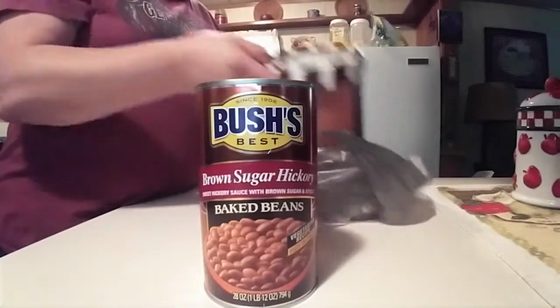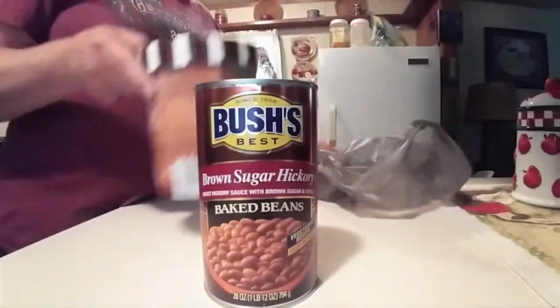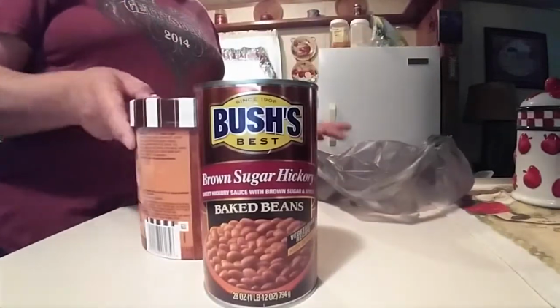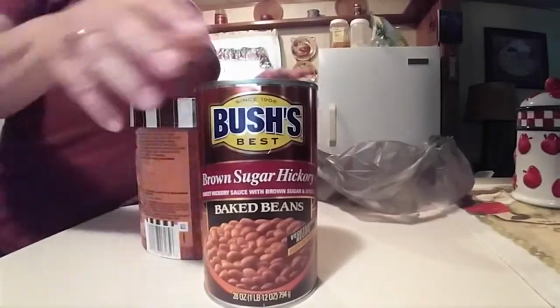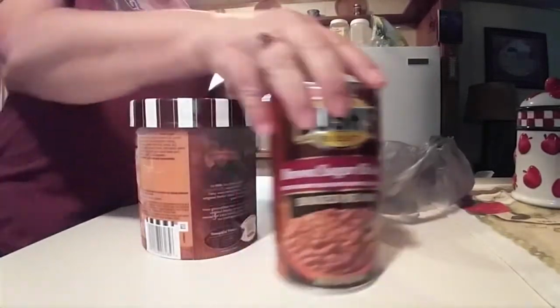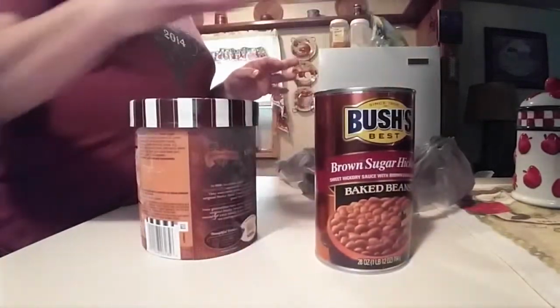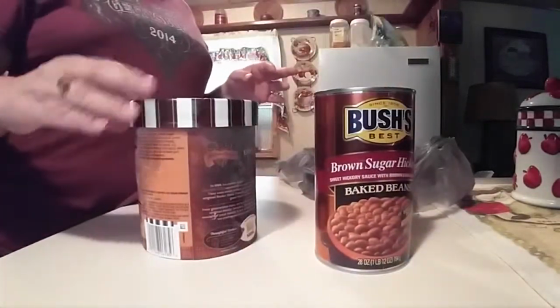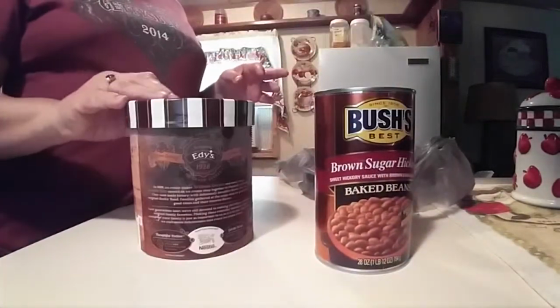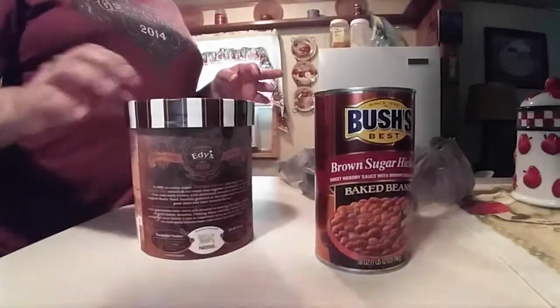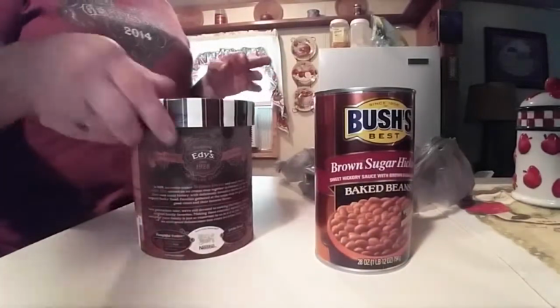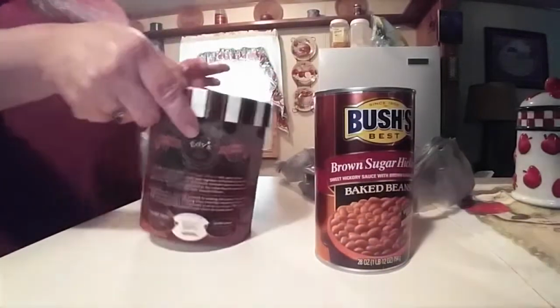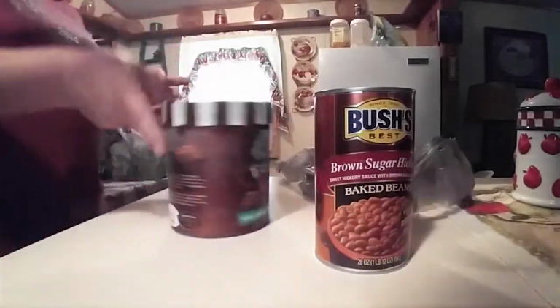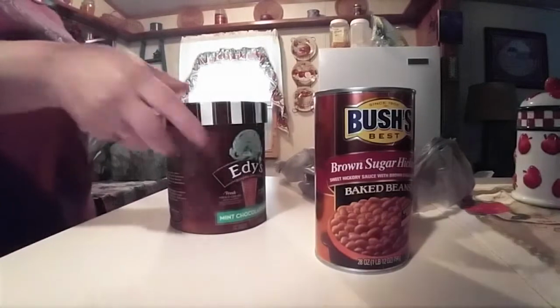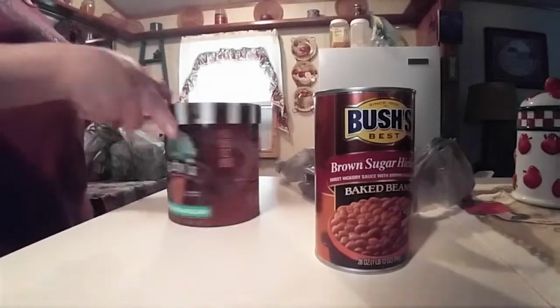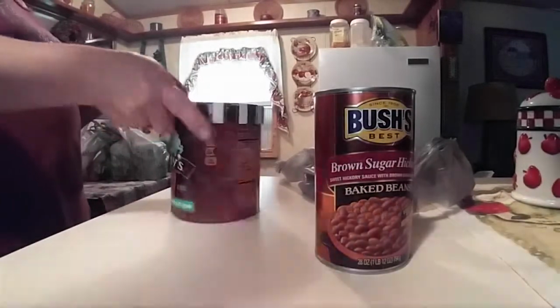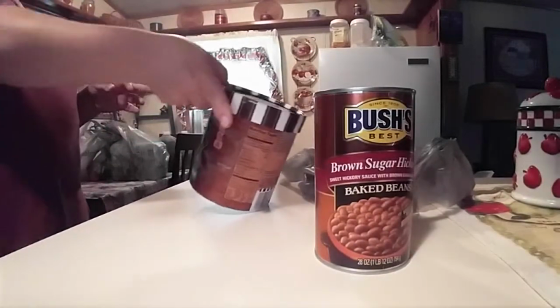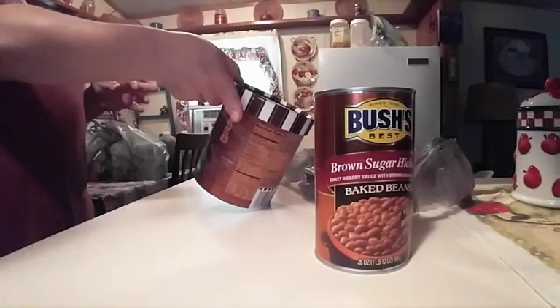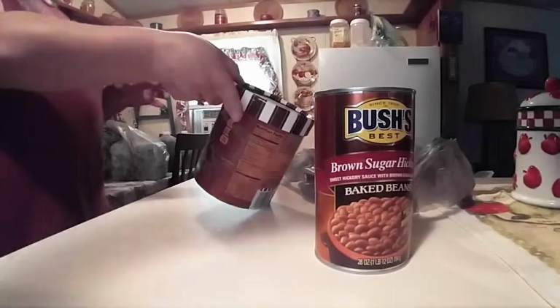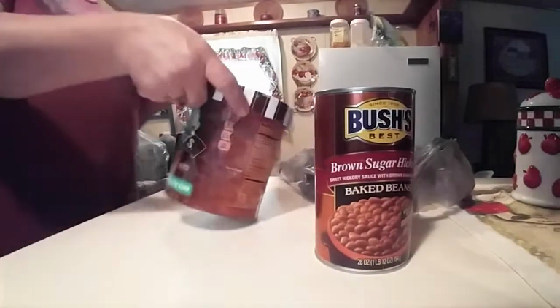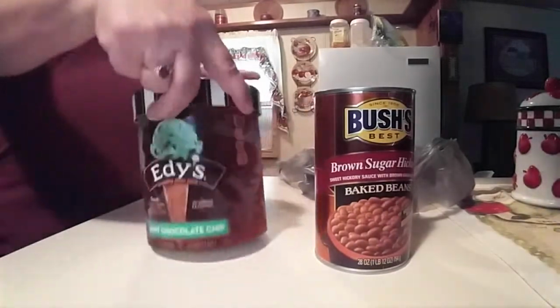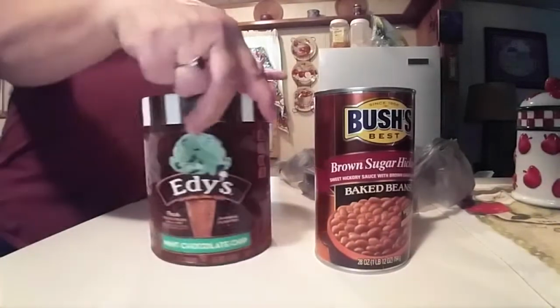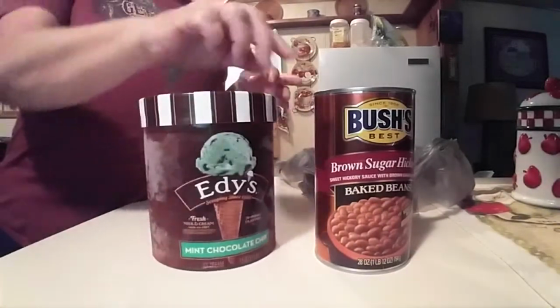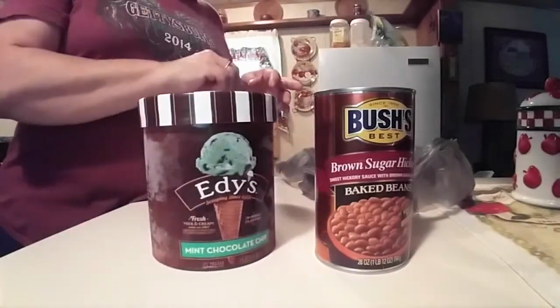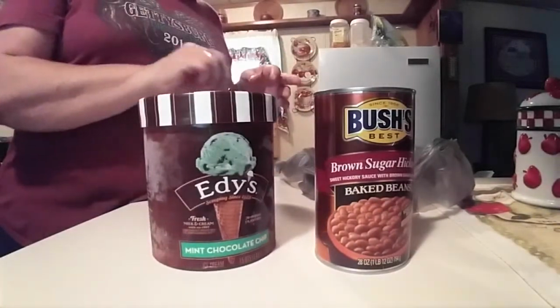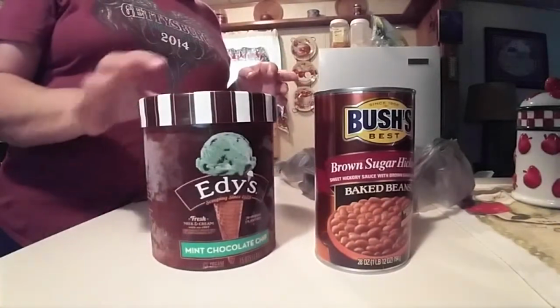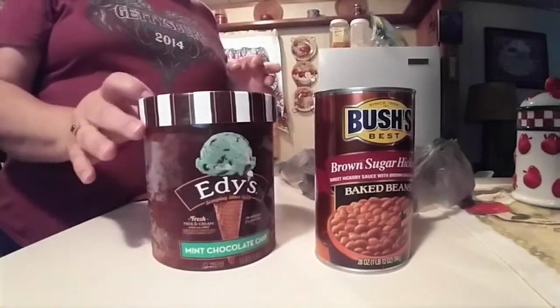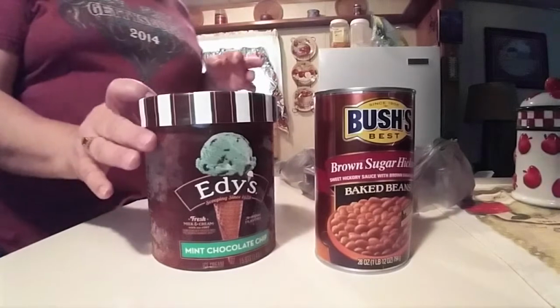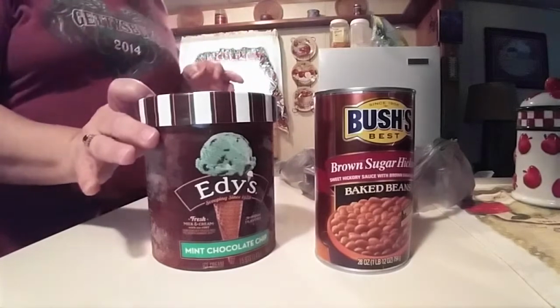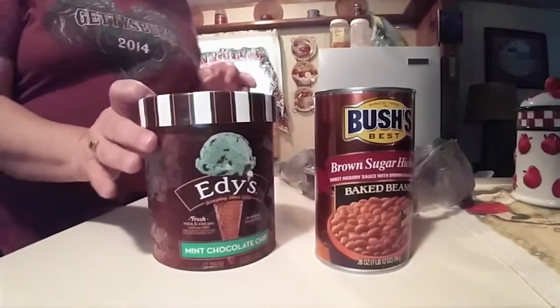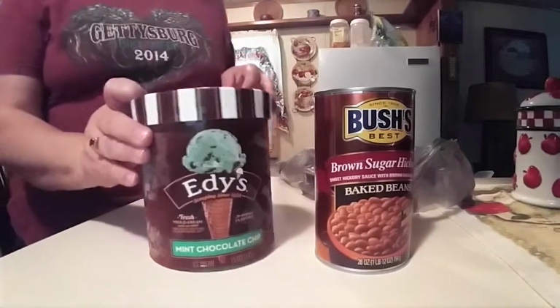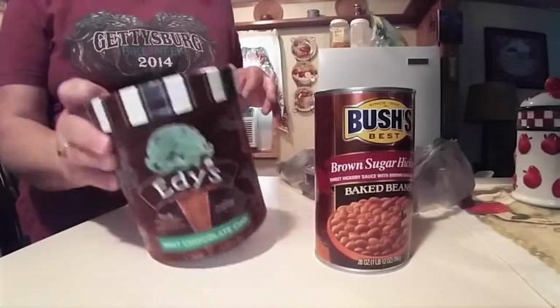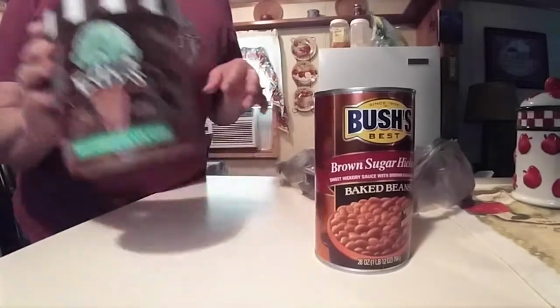And I got the Edie's mint chocolate chip ice cream, which I'm going to throw in the freezer real quick.